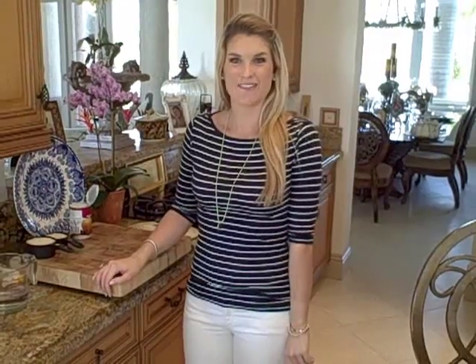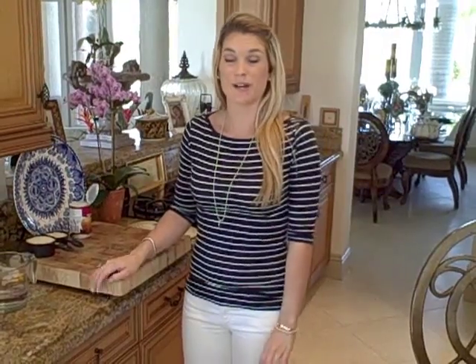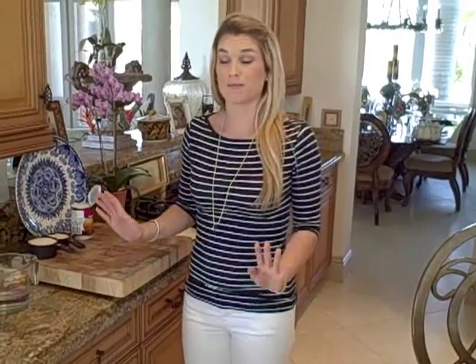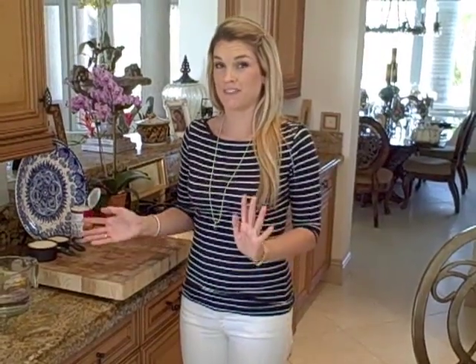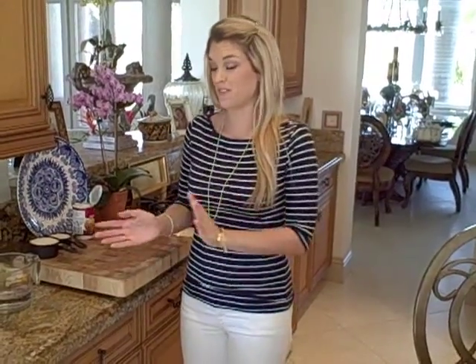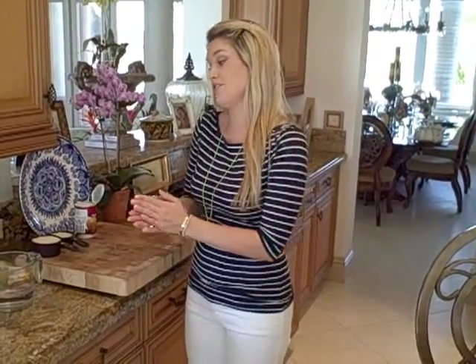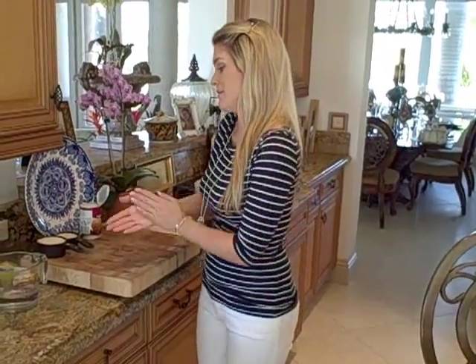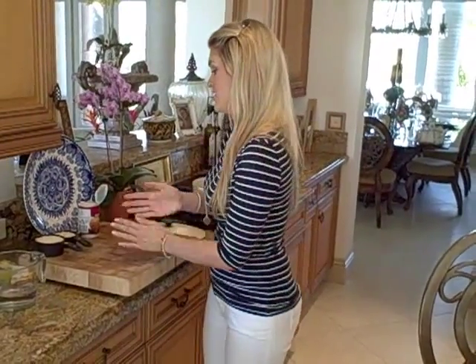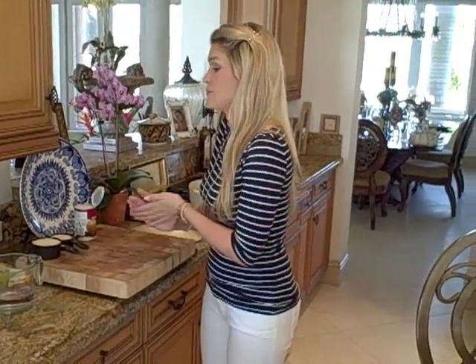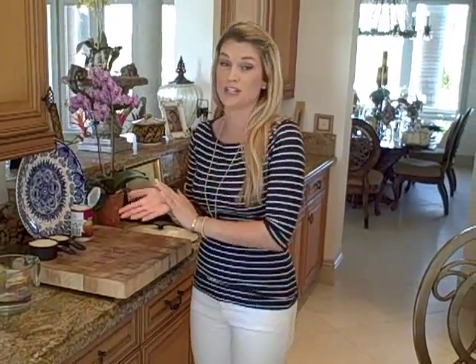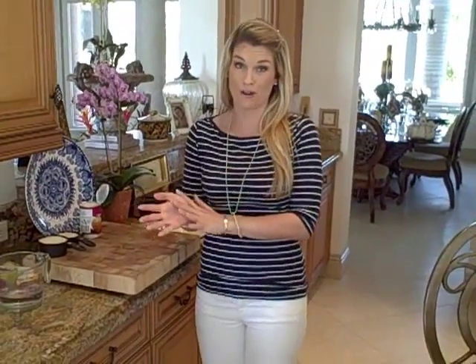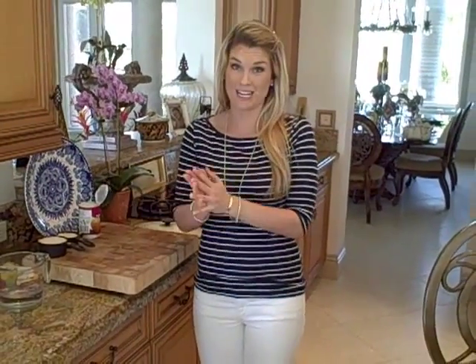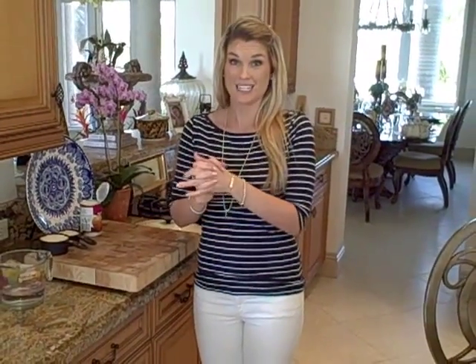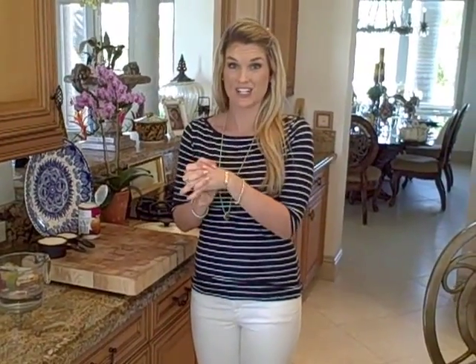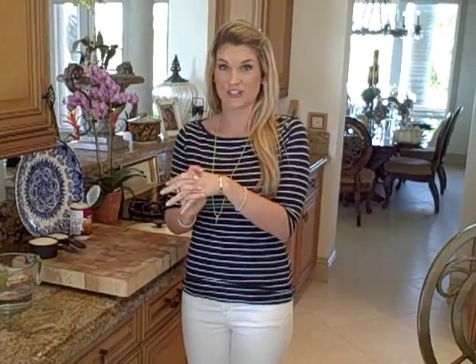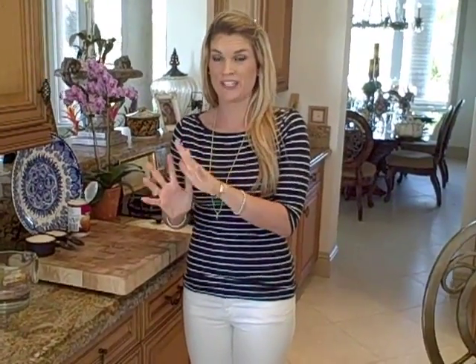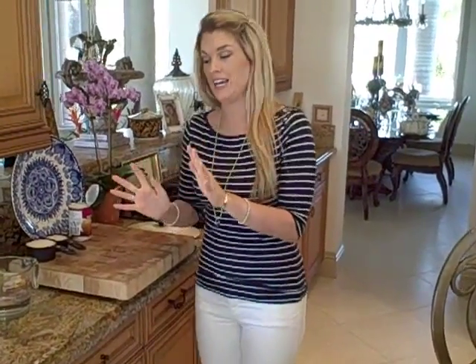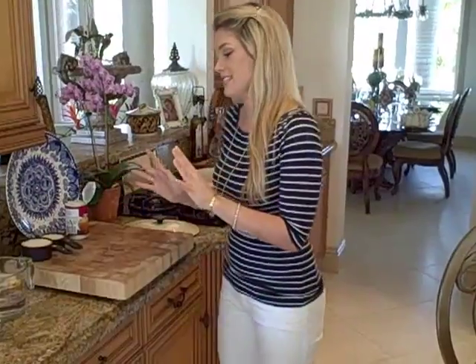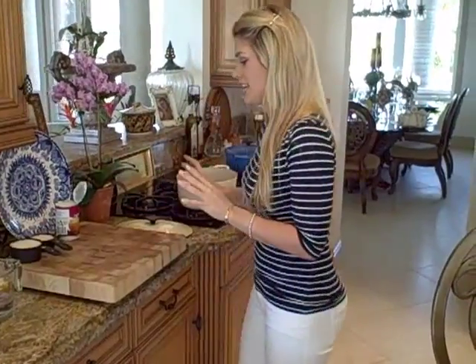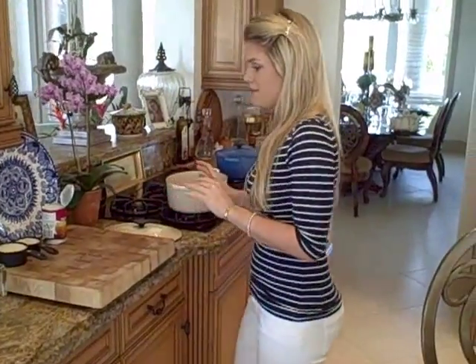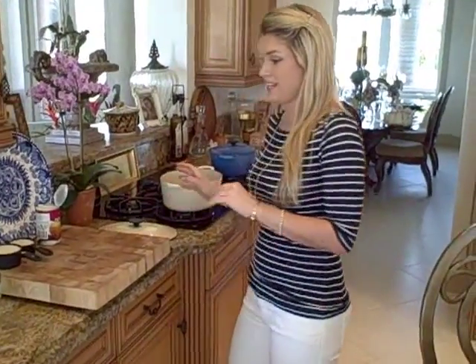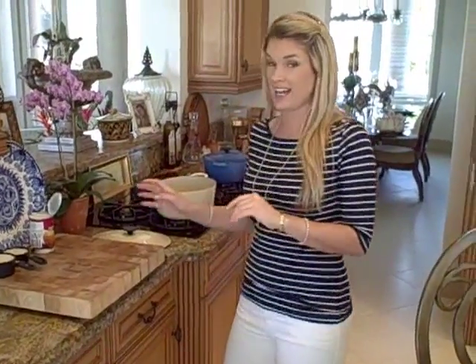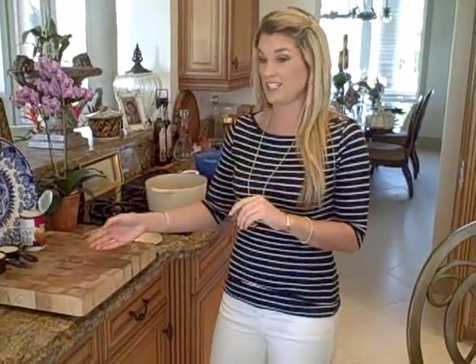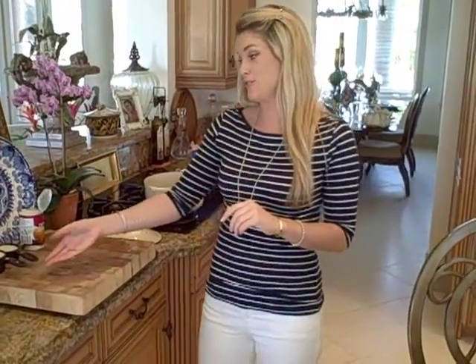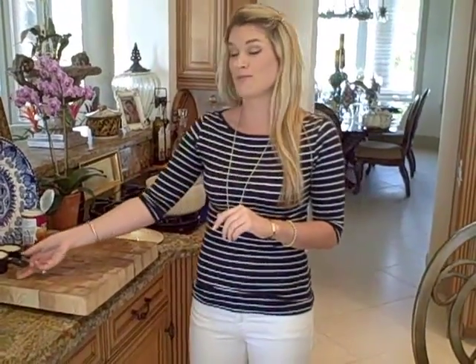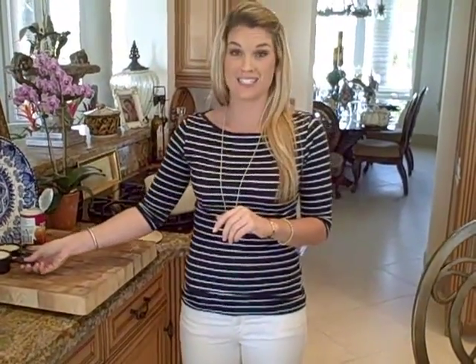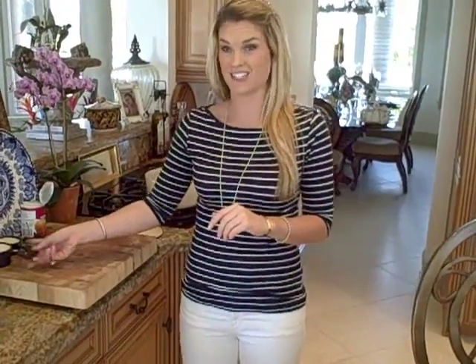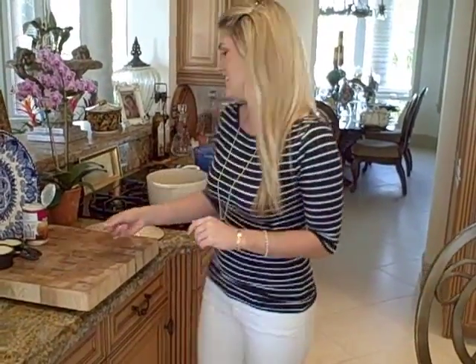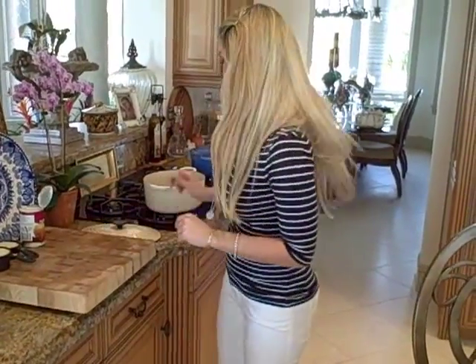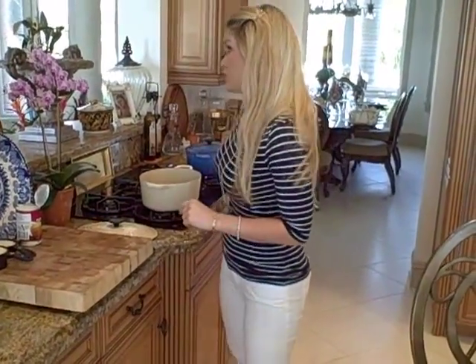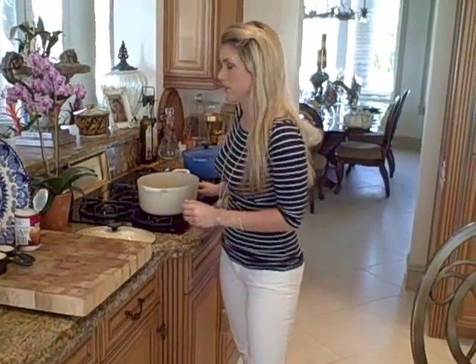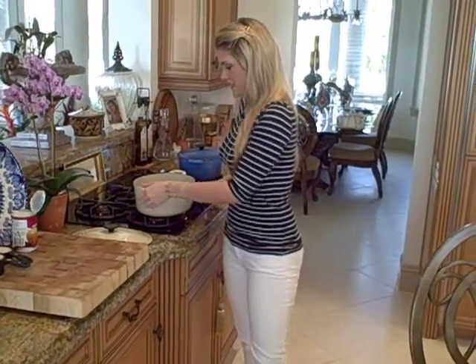Hey everyone, one of my favorite flavor combinations would be coconut, cilantro, and lime, and today I'm going to make that into a rice dish, which is so perfect.